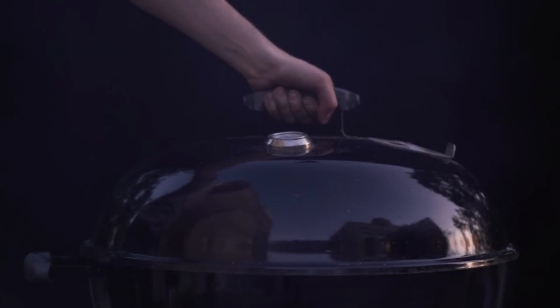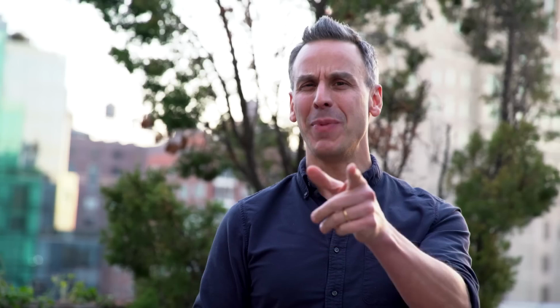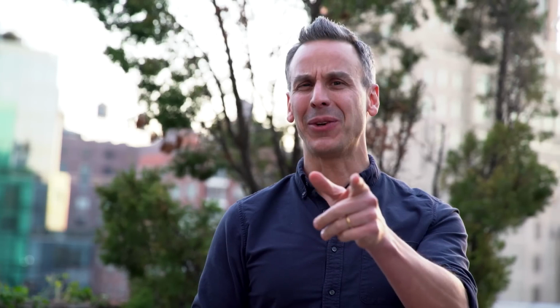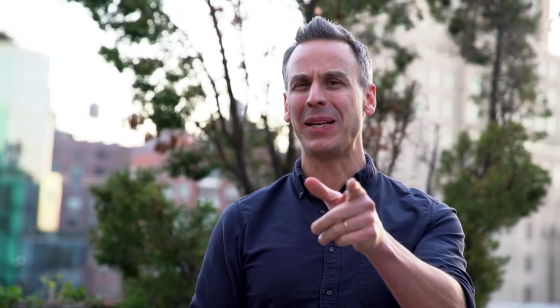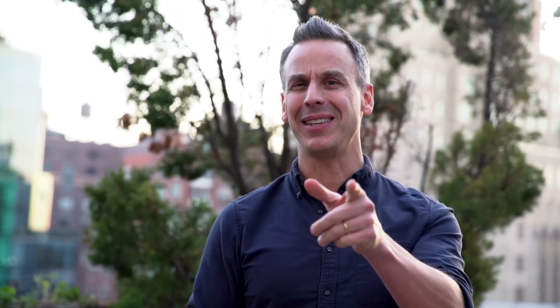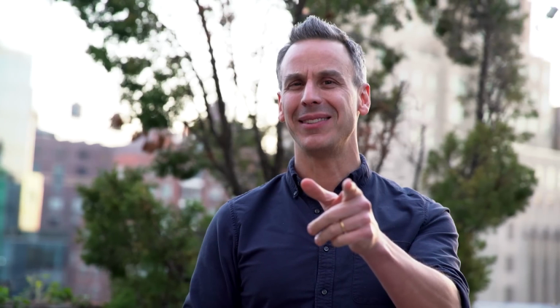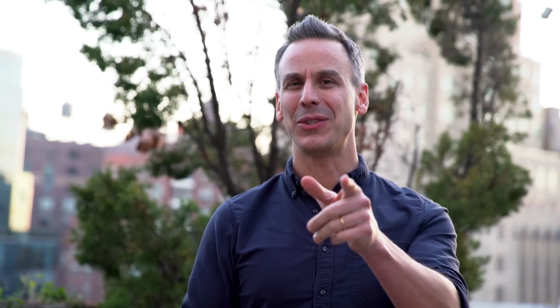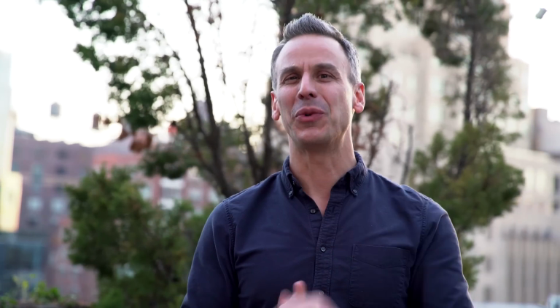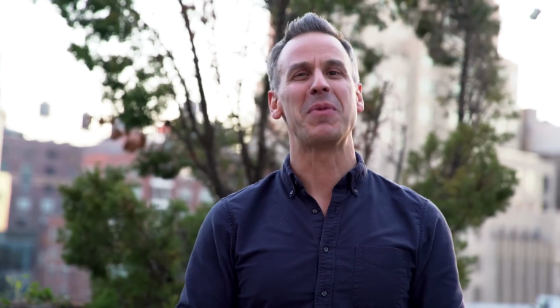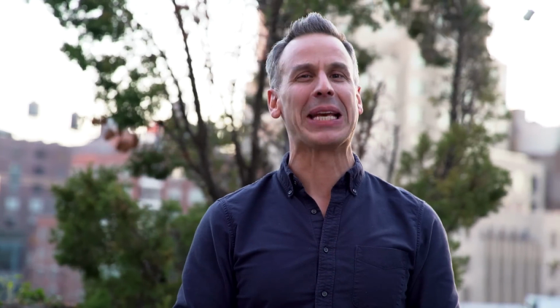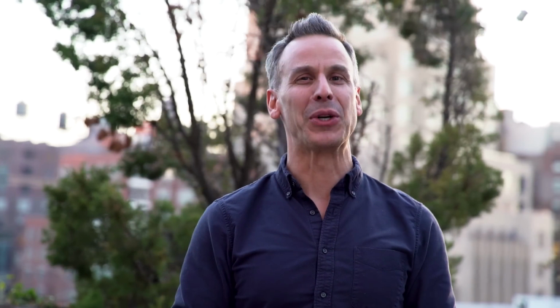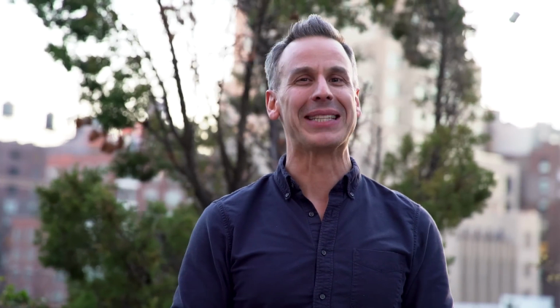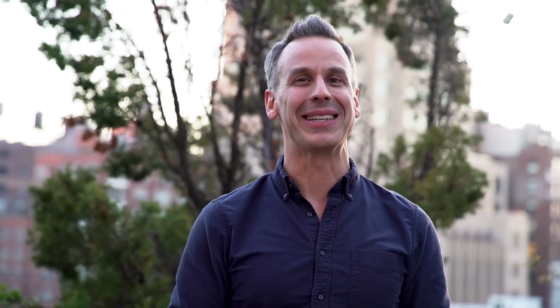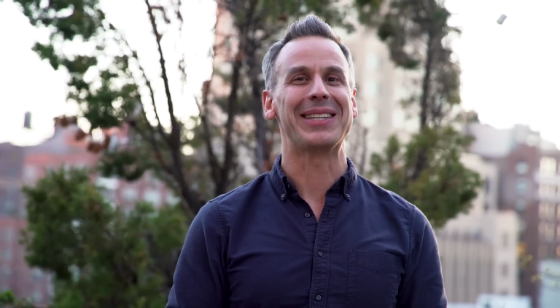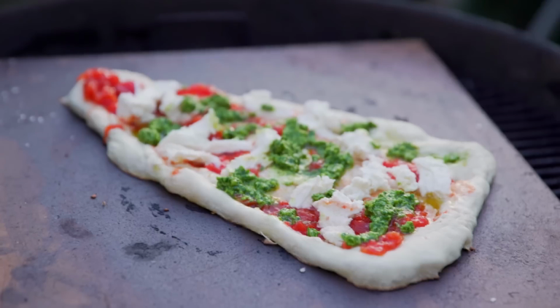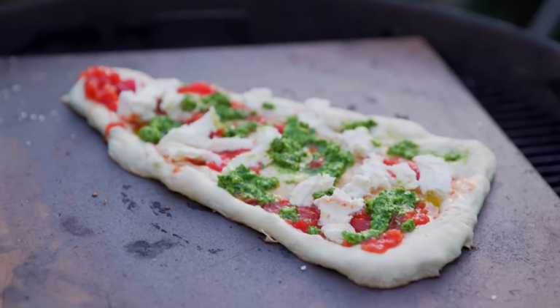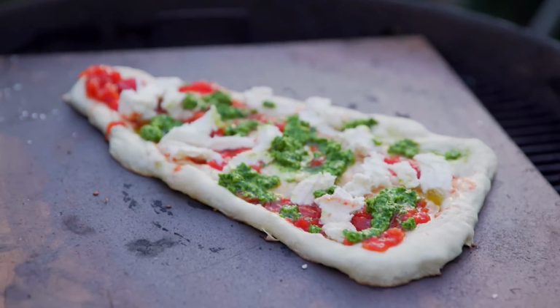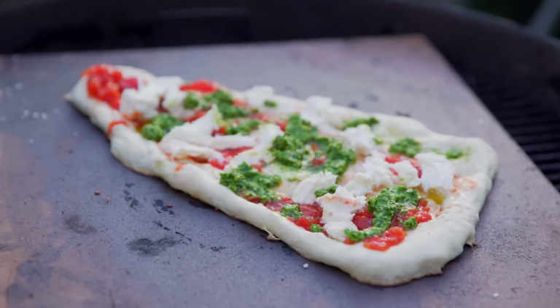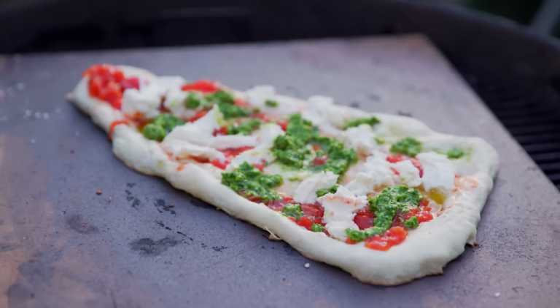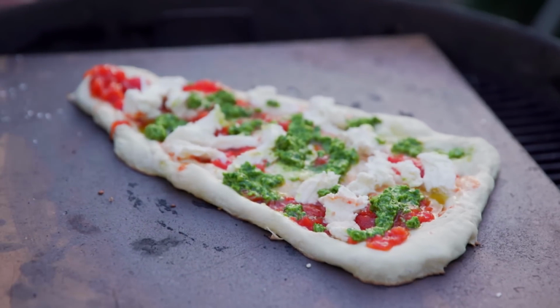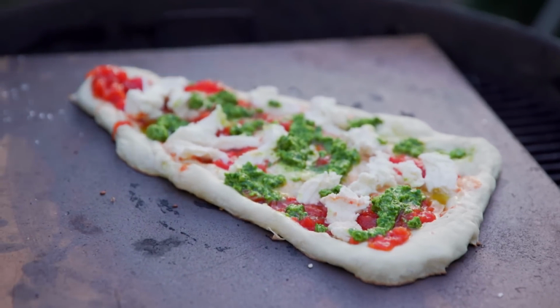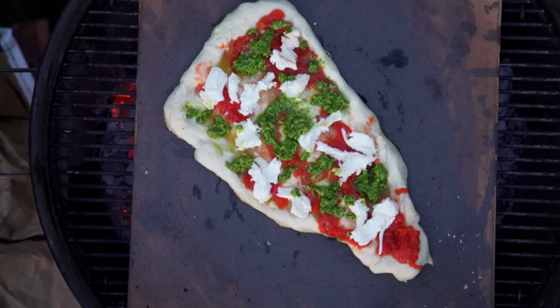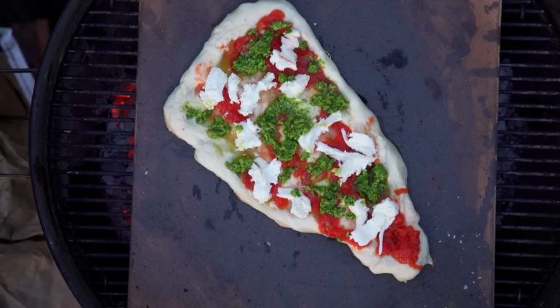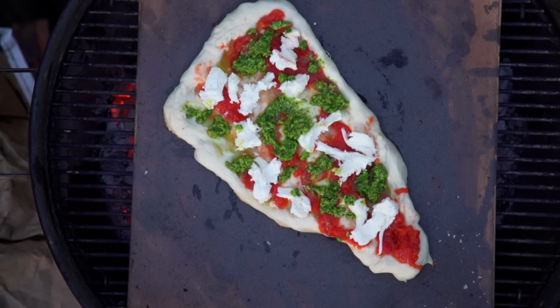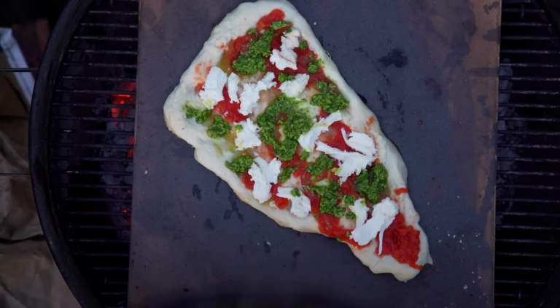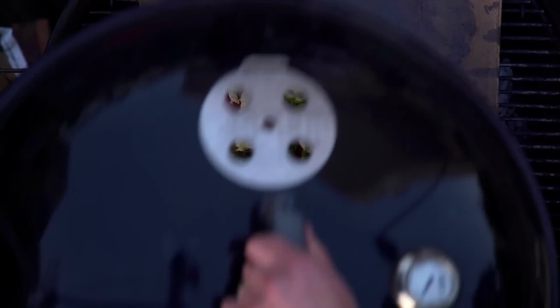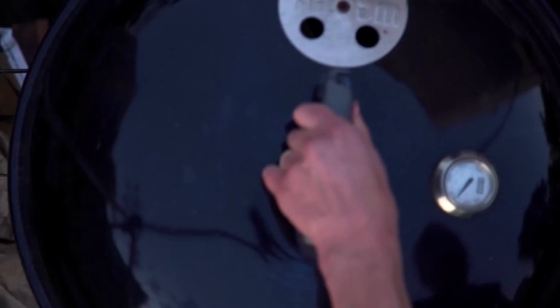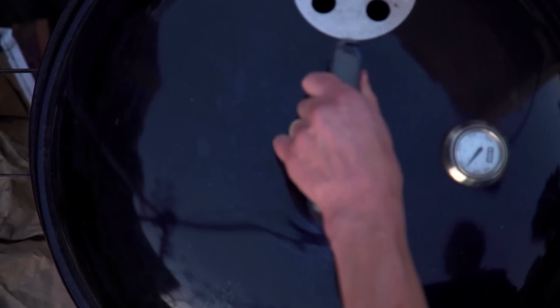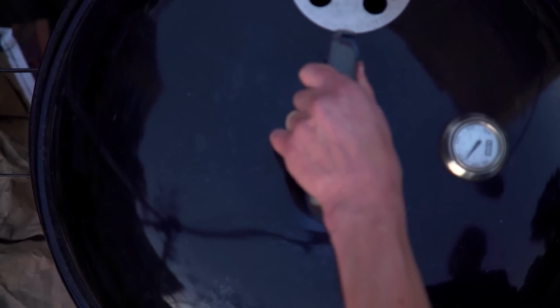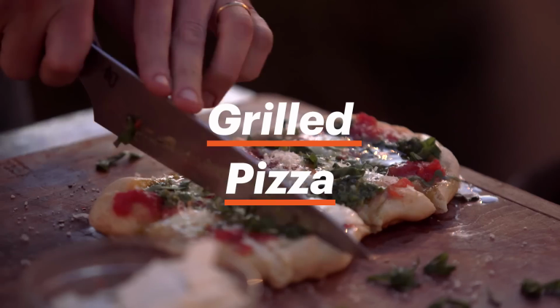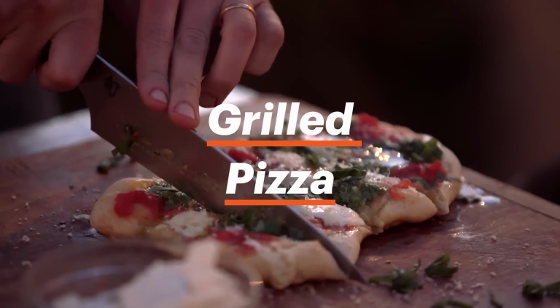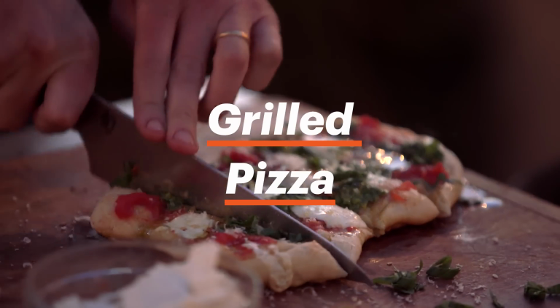Are you making grilled pizza? You should really be making grilled pizza. It is so tasty and so easy, especially the way we're doing it today.